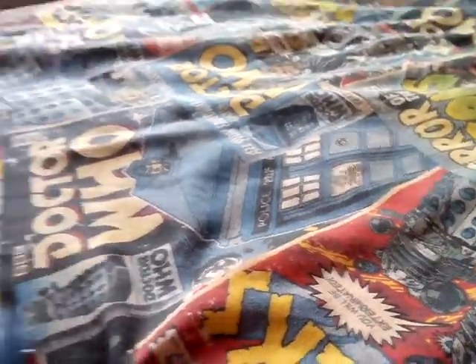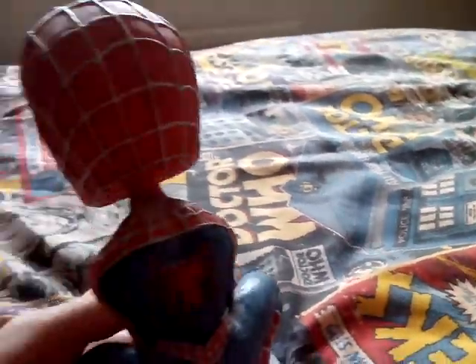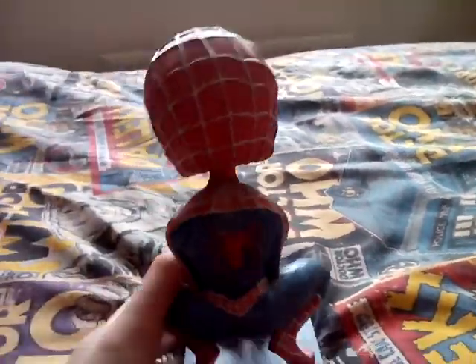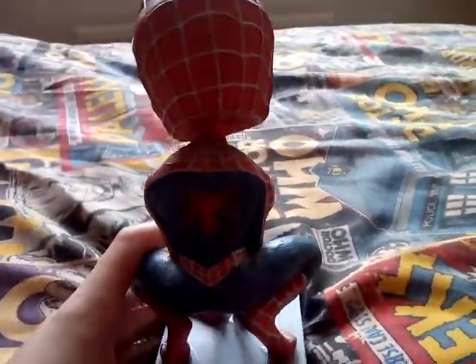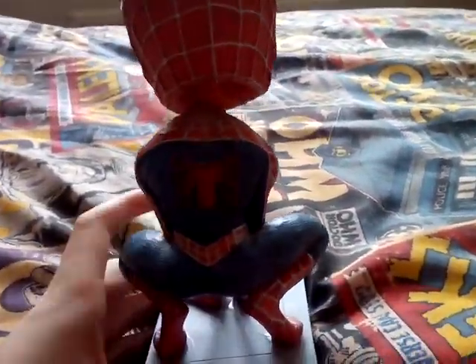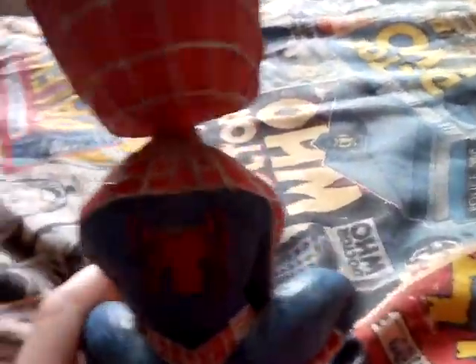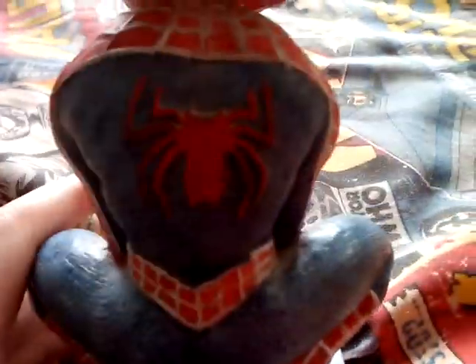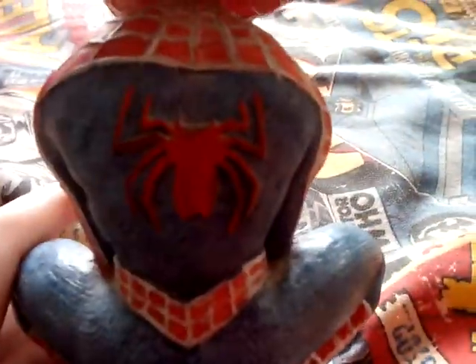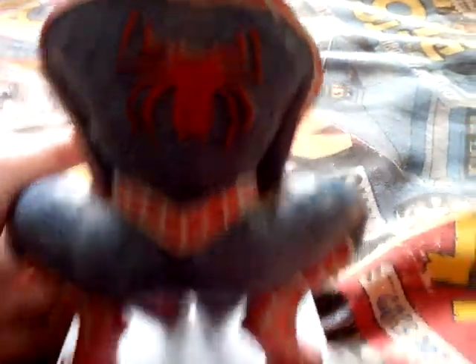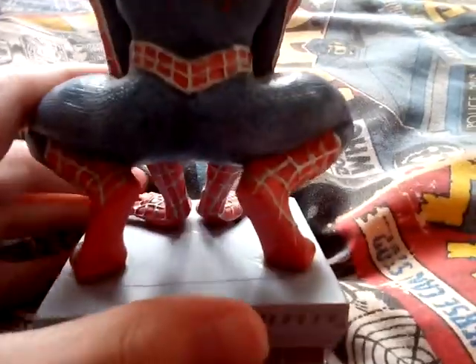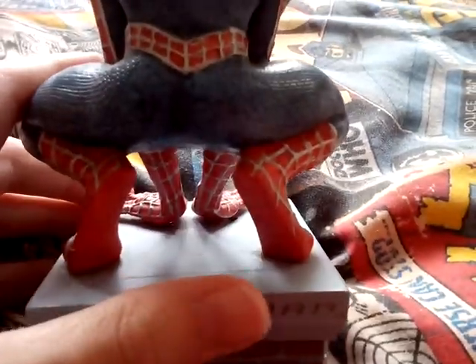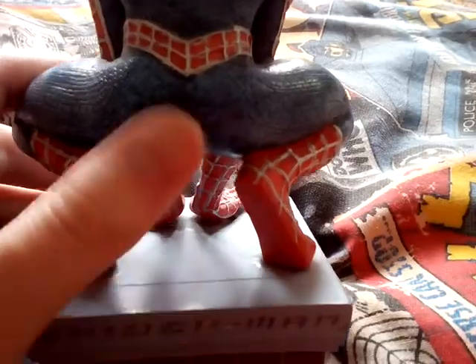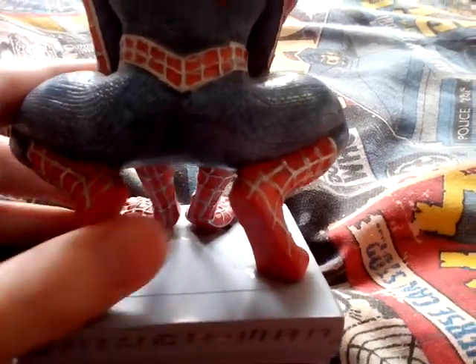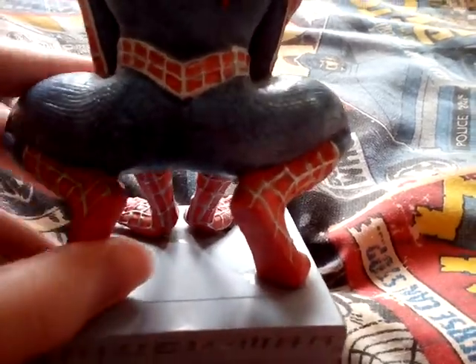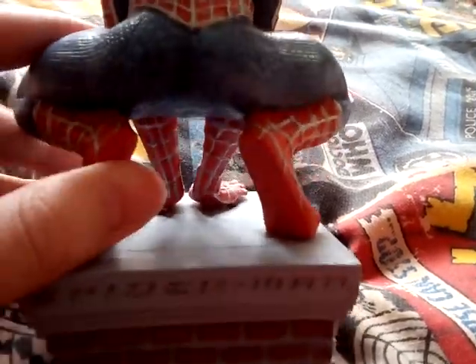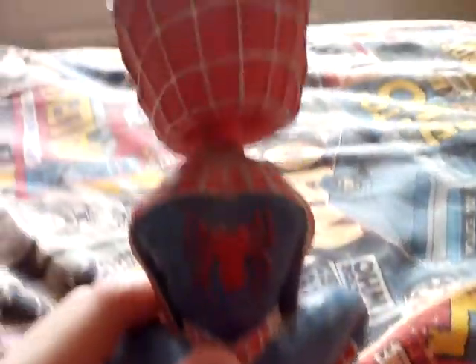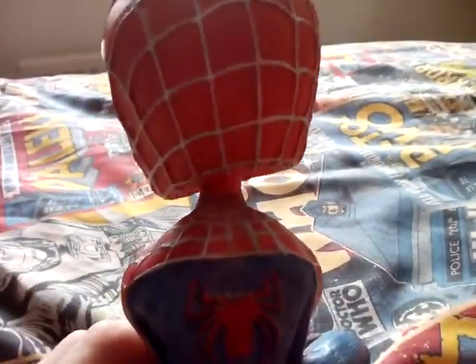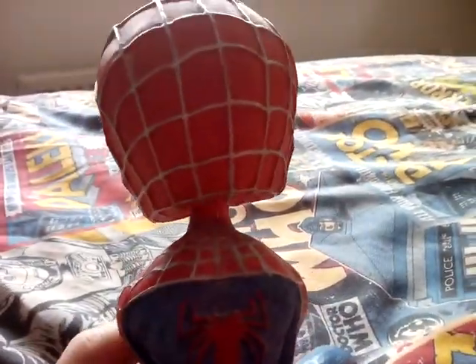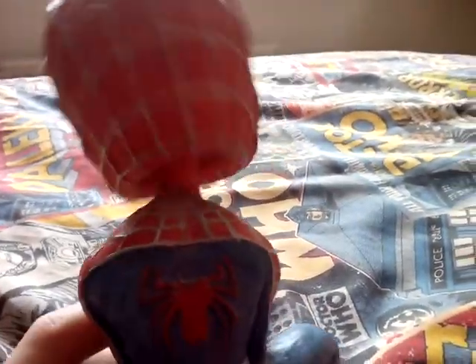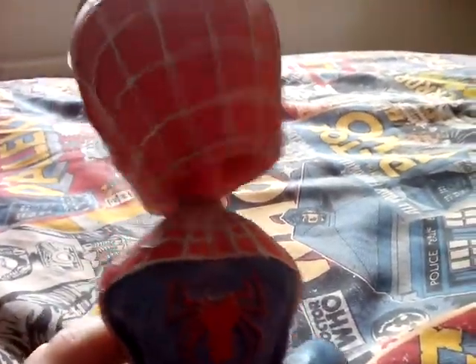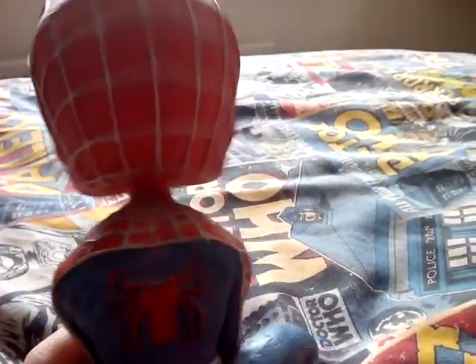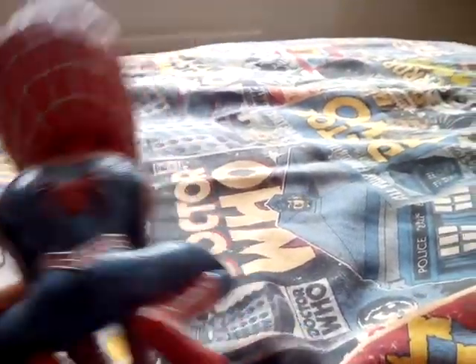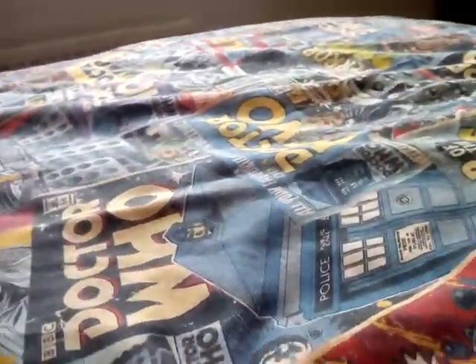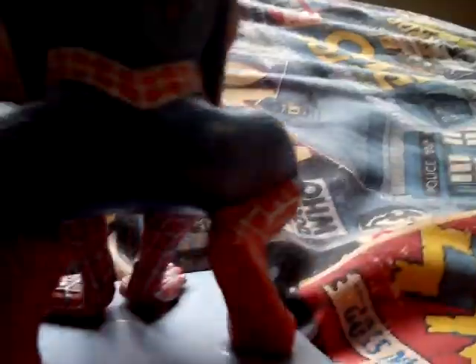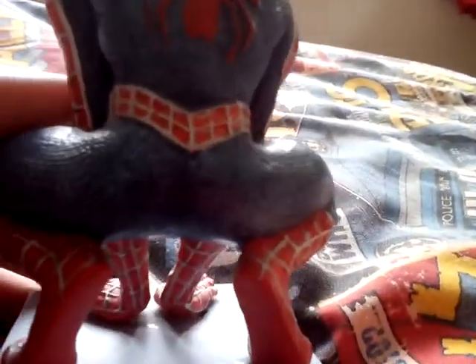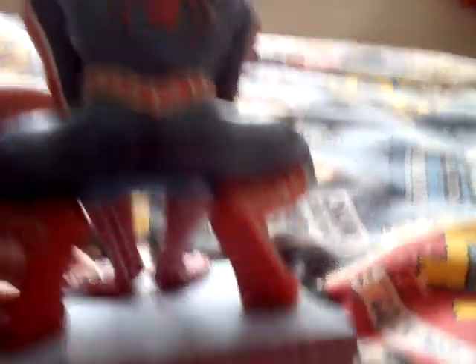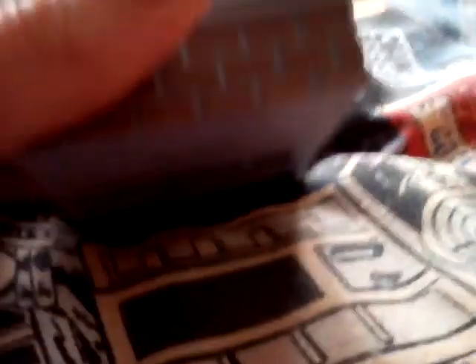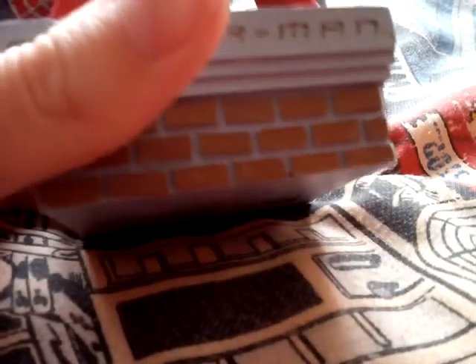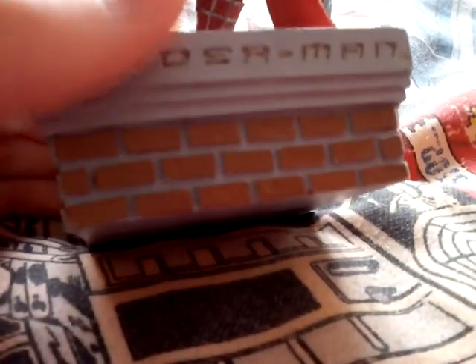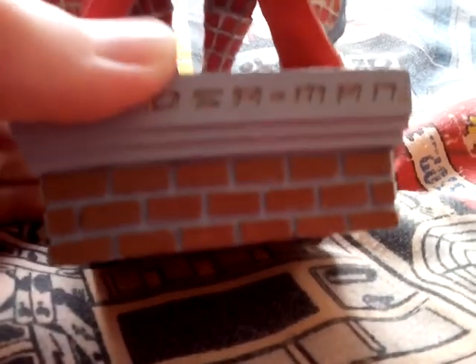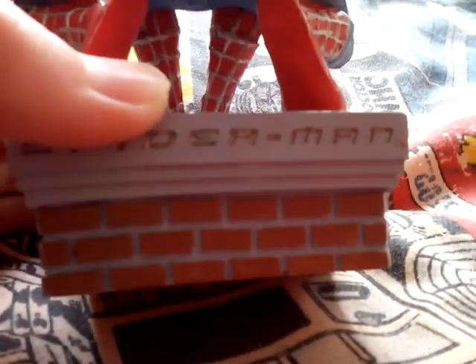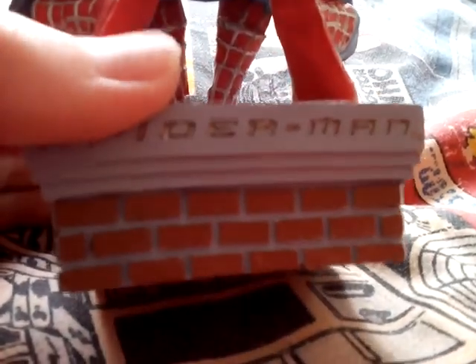Yeah, and this is the back. There's the spider emblem there and there's the butt. And there's the back of the head.